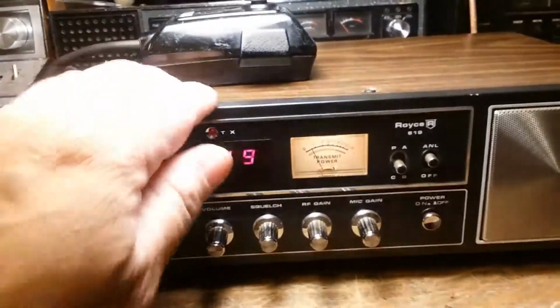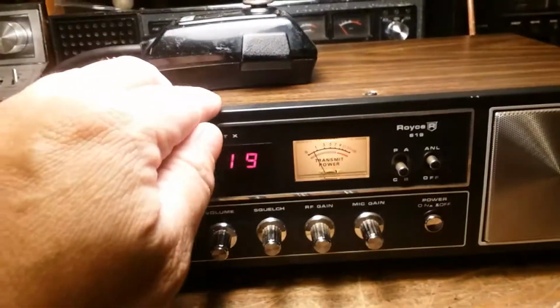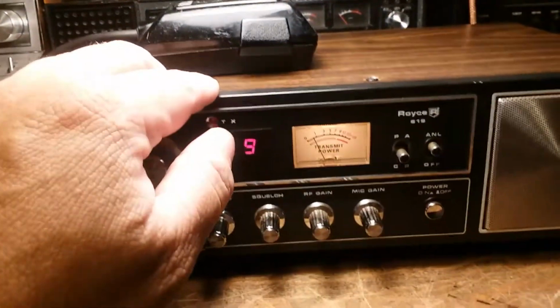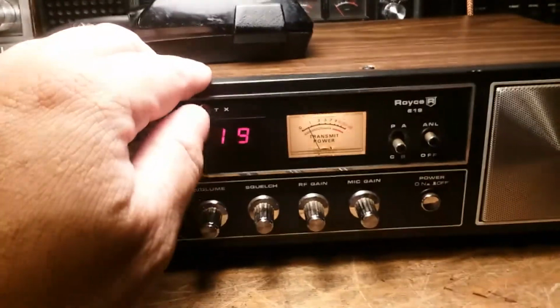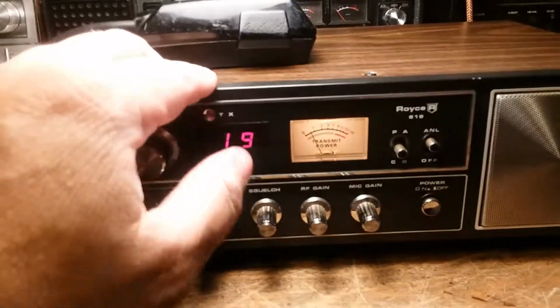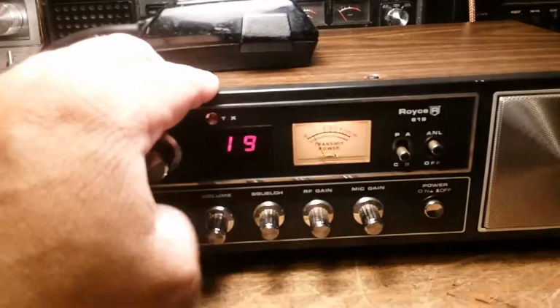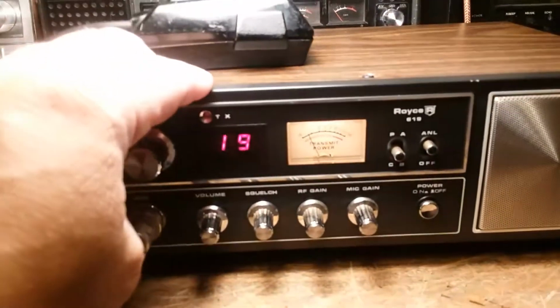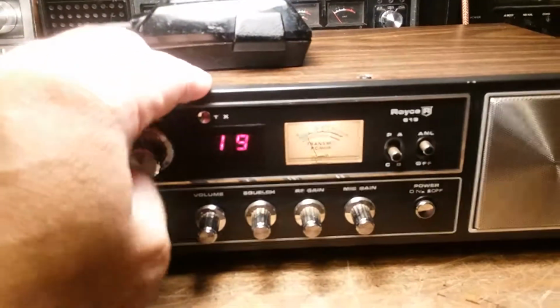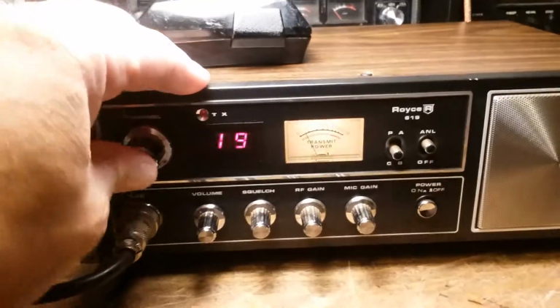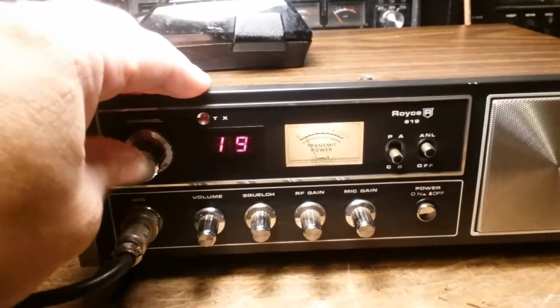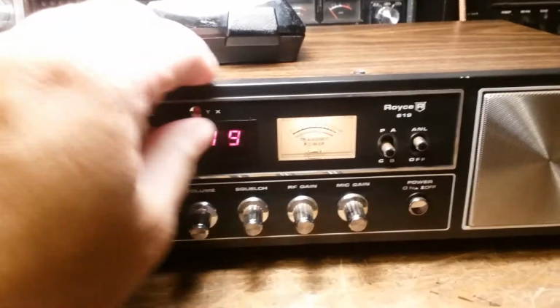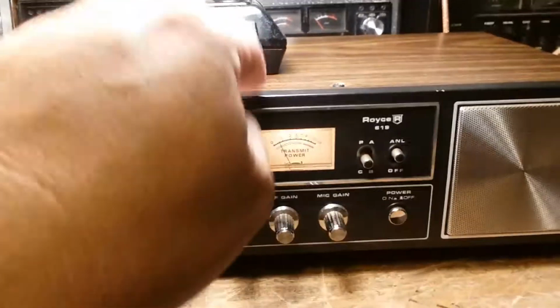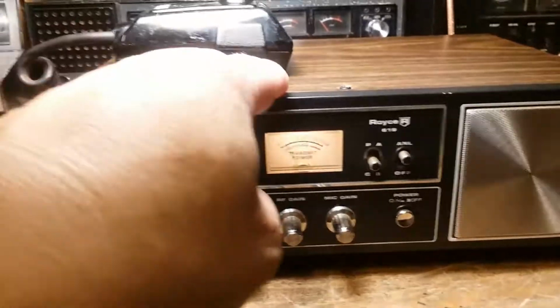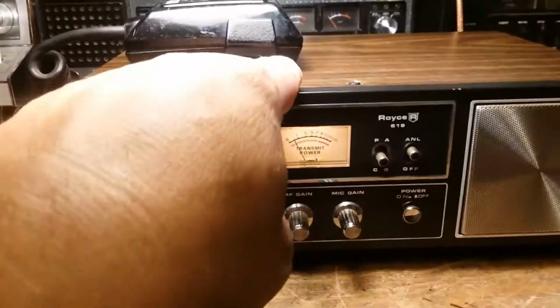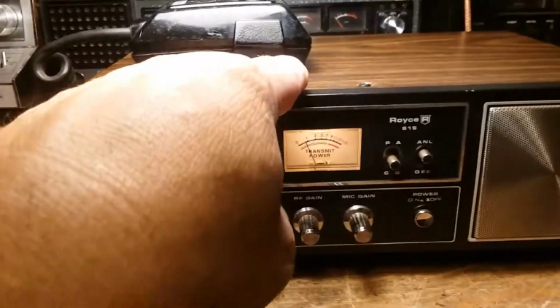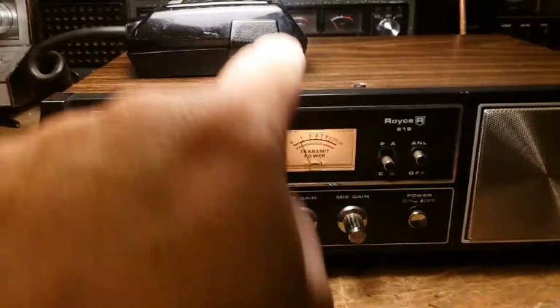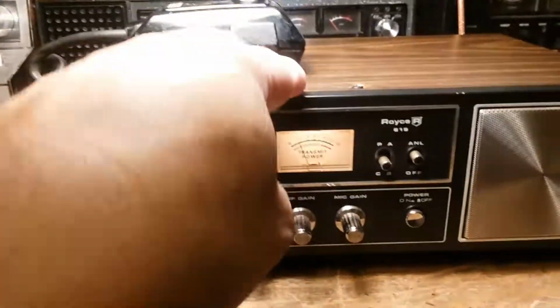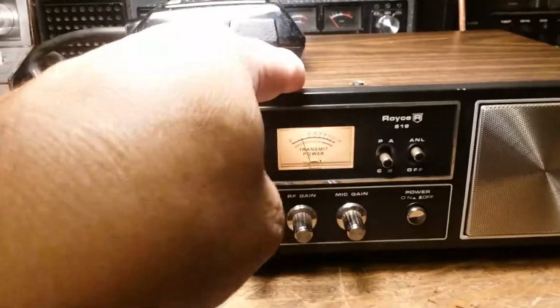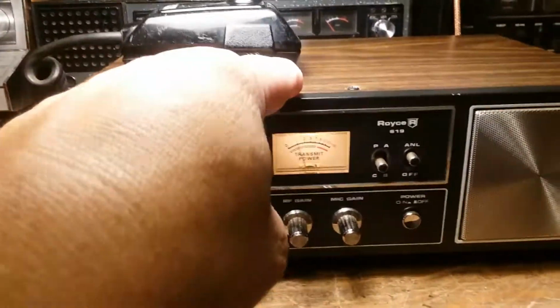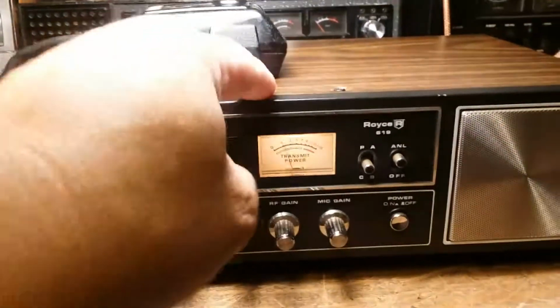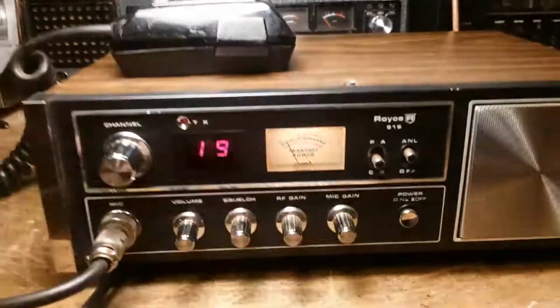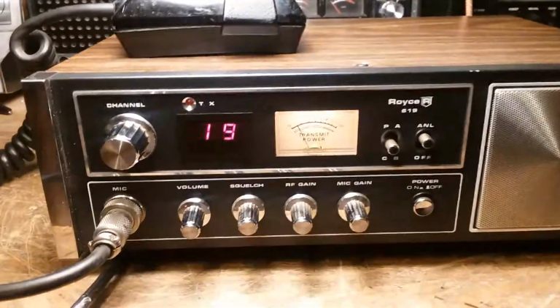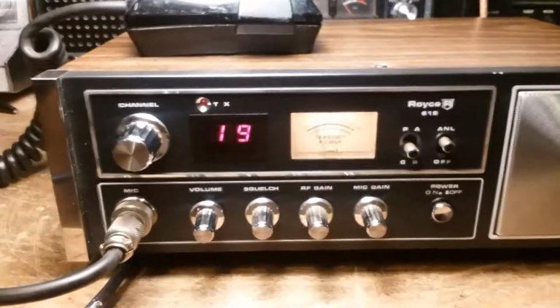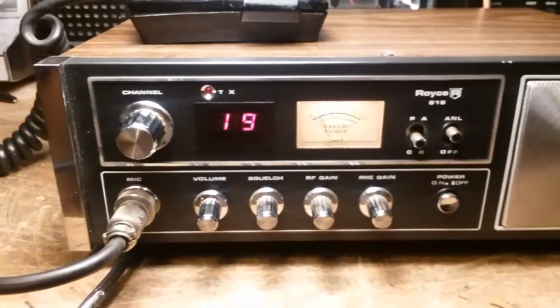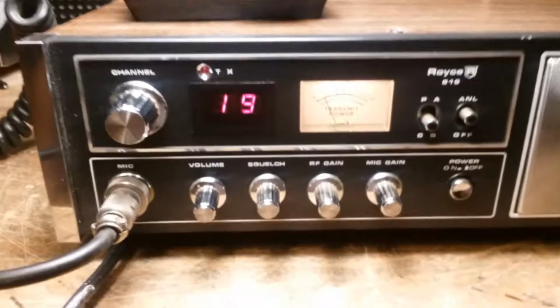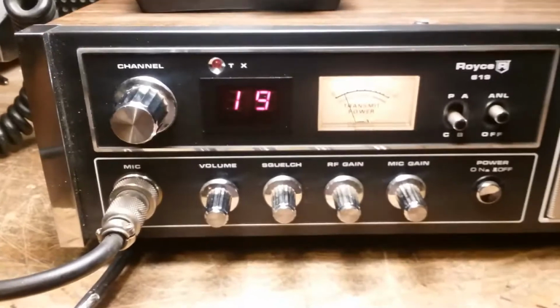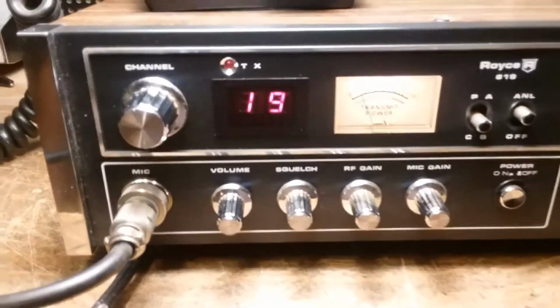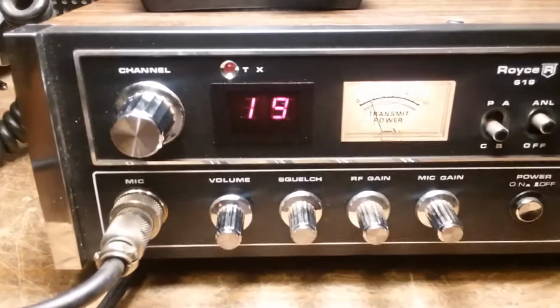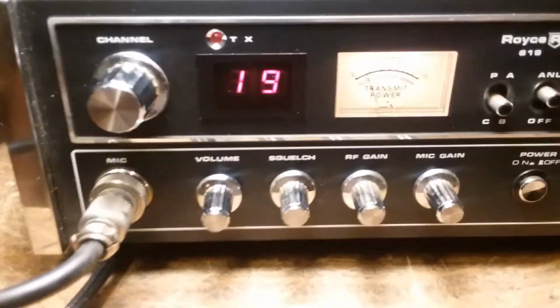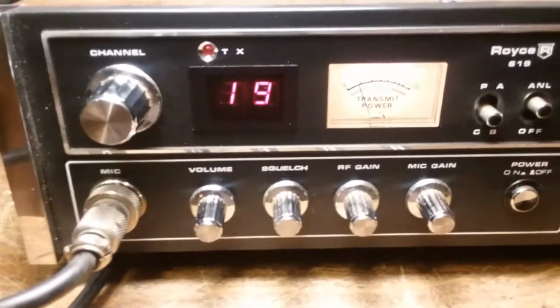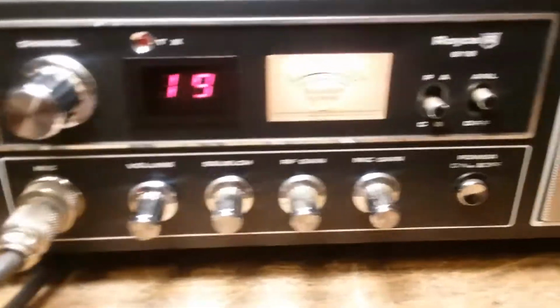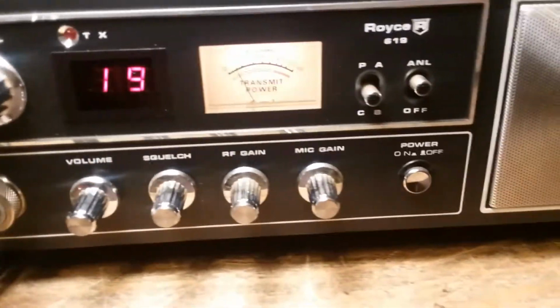When I got this radio I had it on the air for about maybe five minutes and the audio chip went out in it. So I got another chip for it, got it fixed, and as you can see it's a pretty sparse radio.